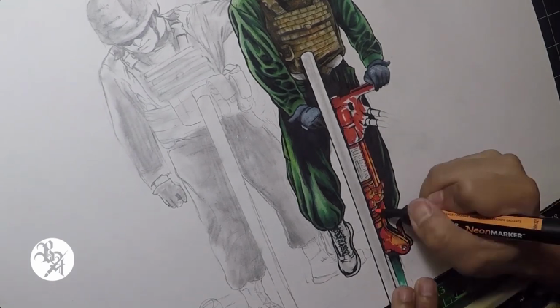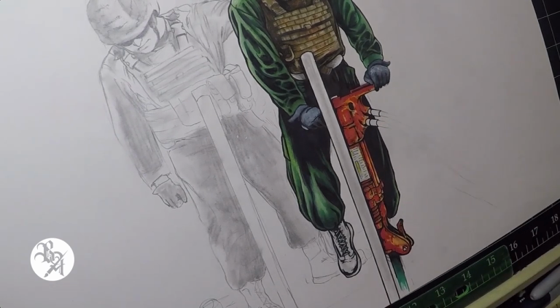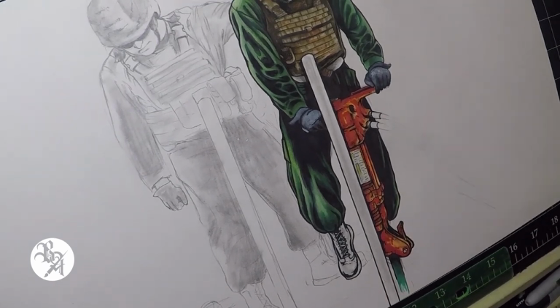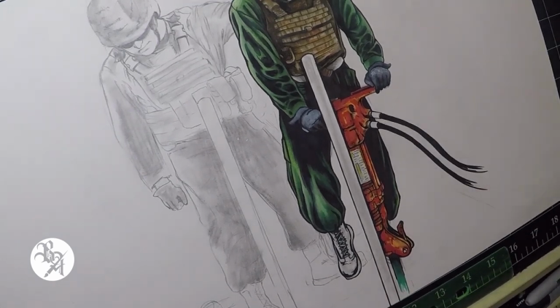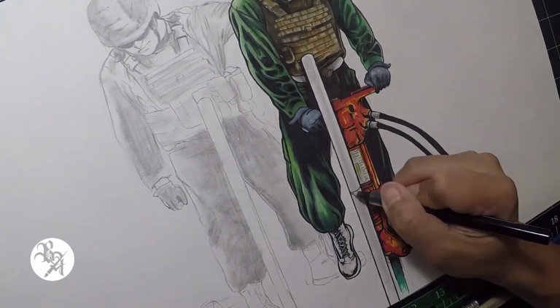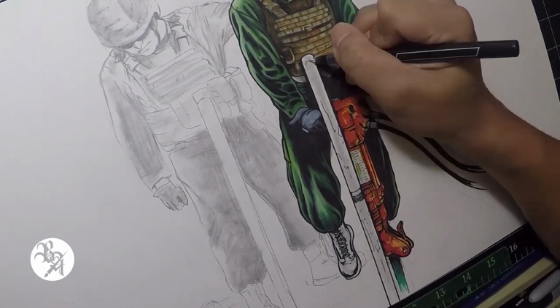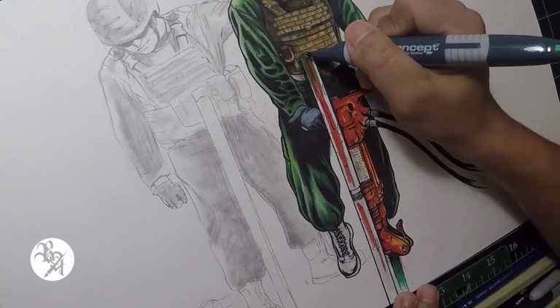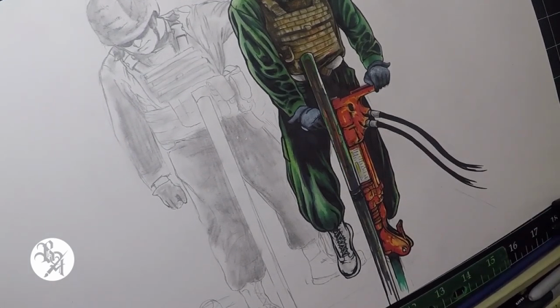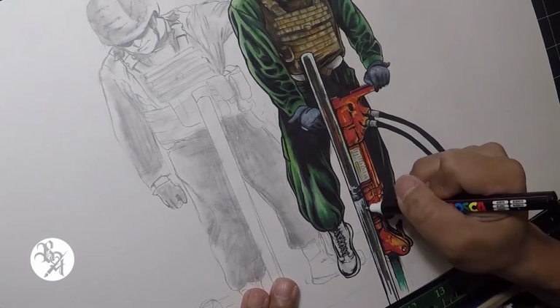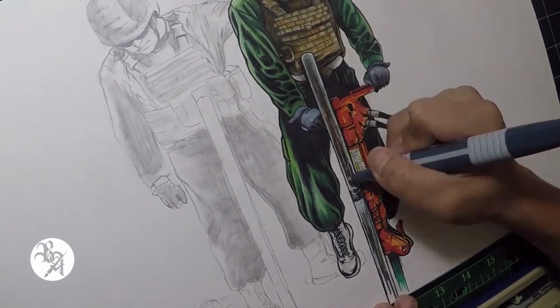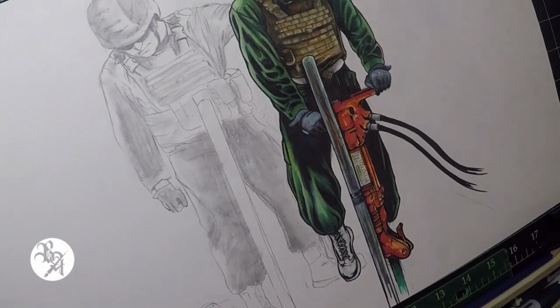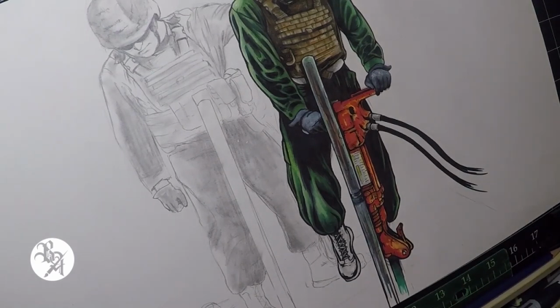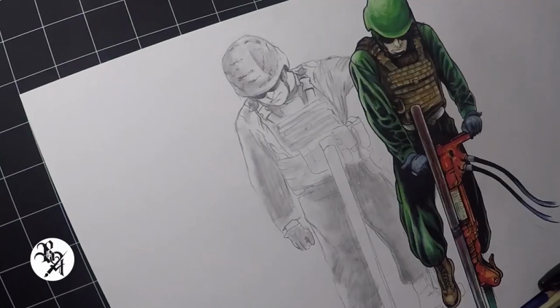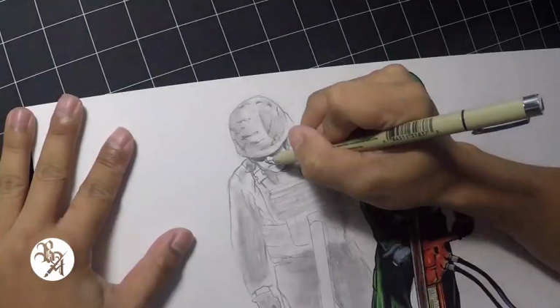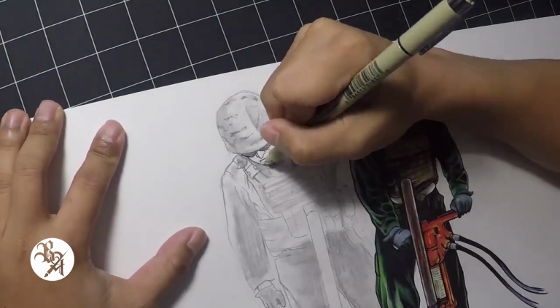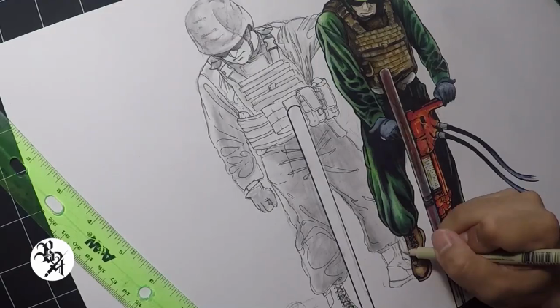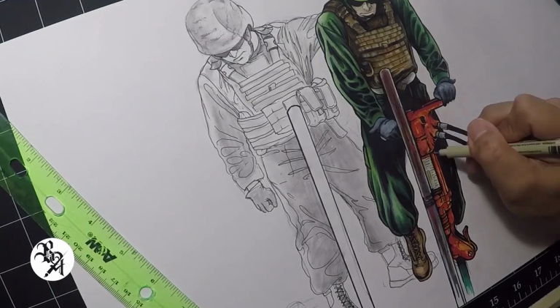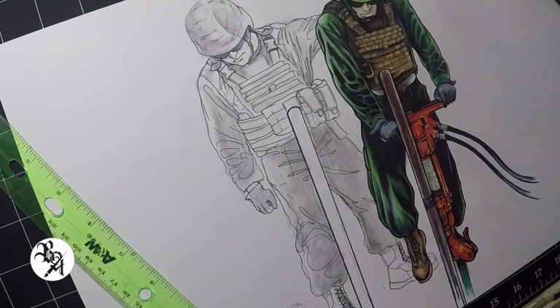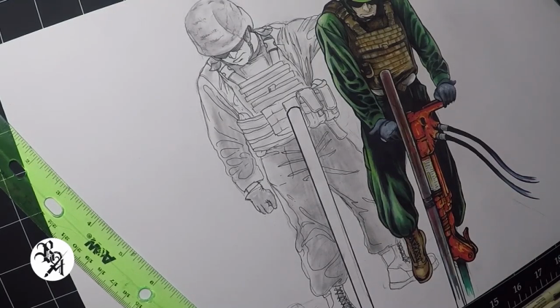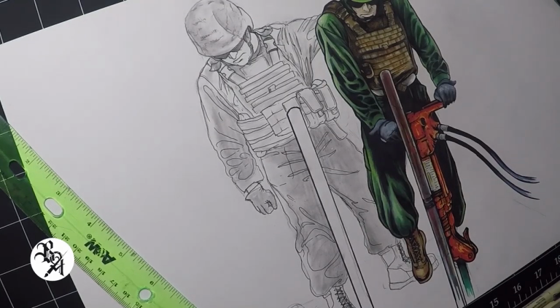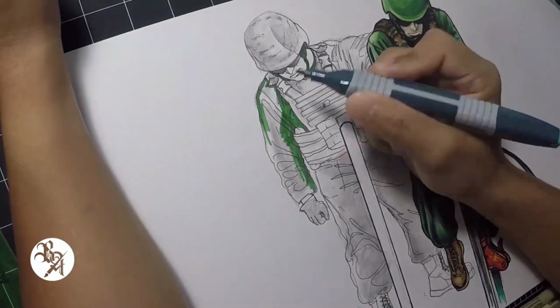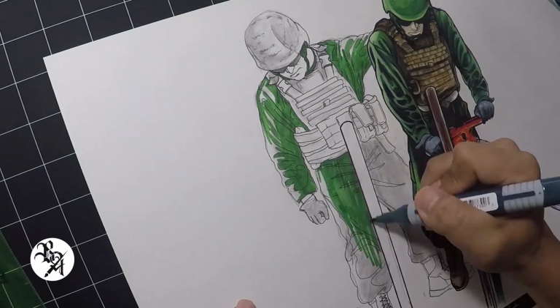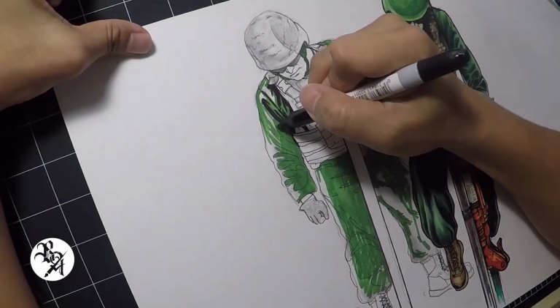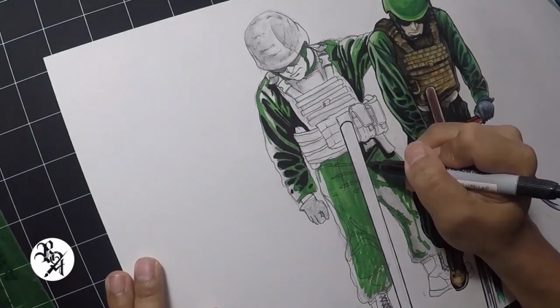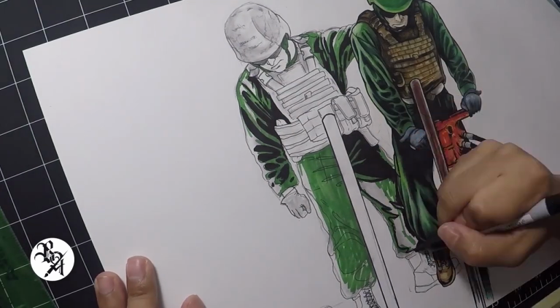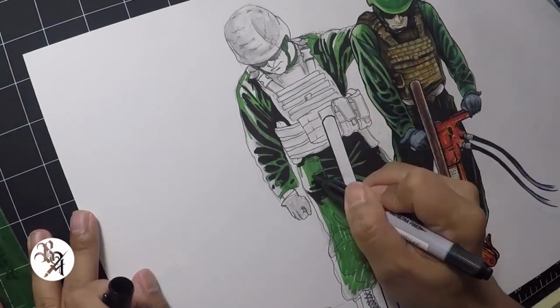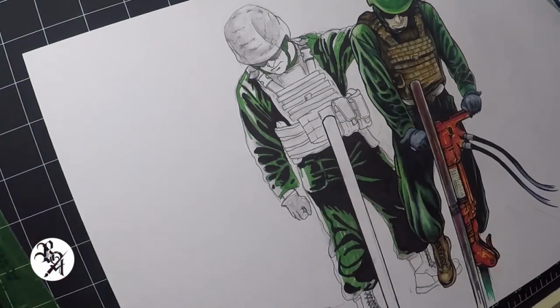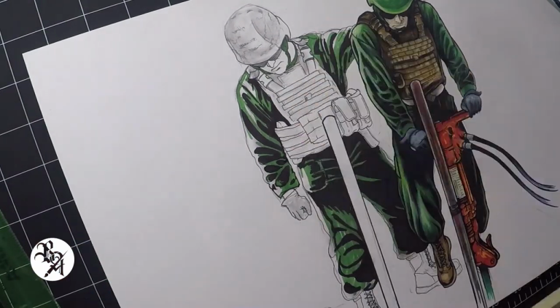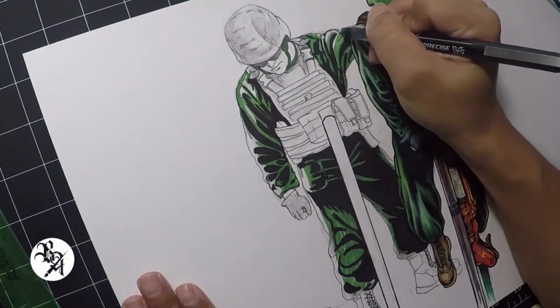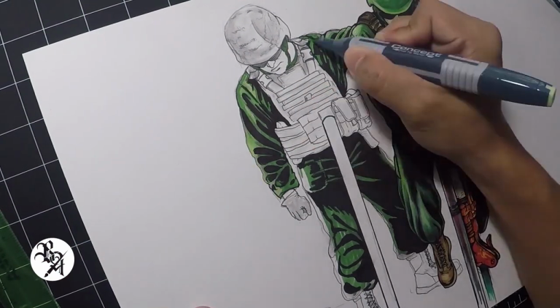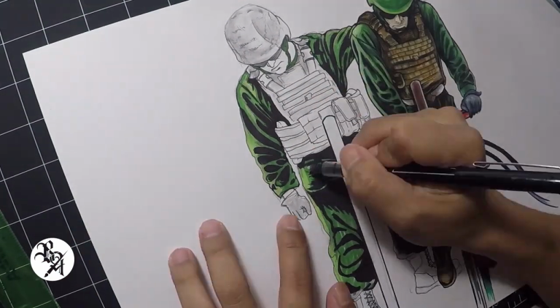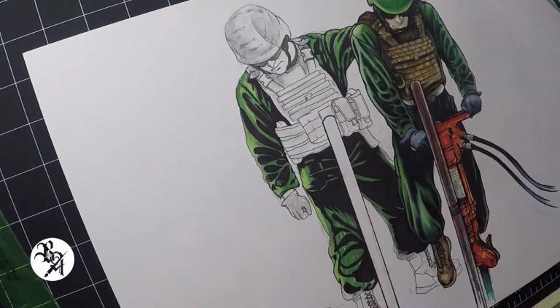Sometimes it takes some learning and experimenting, but as long as you are happy with the result, then that's how it should be. After seeing the result of the markers against the ink, I went ahead and completed the outline of the person on the left before coloring it.